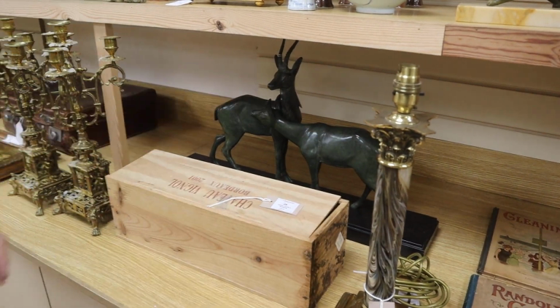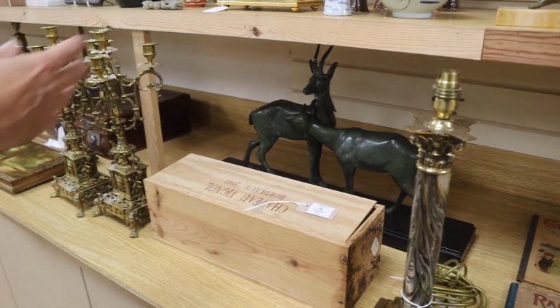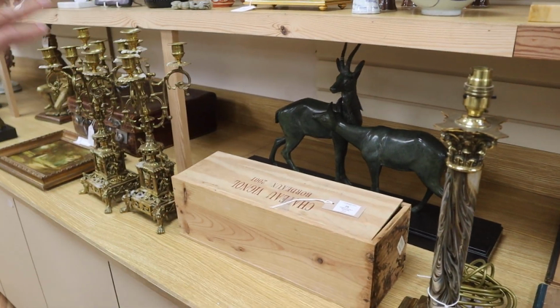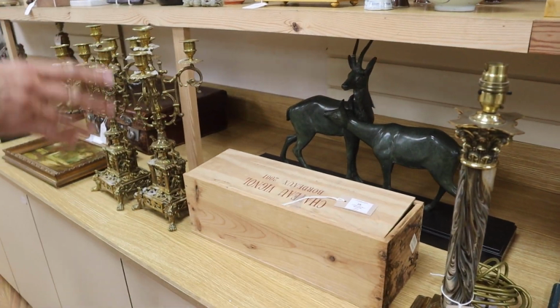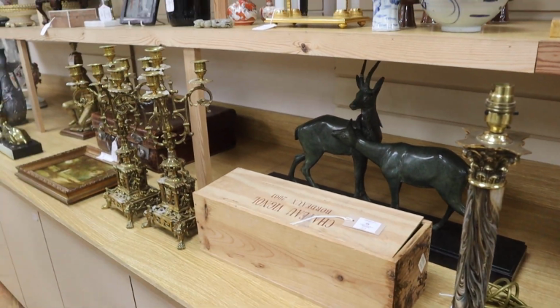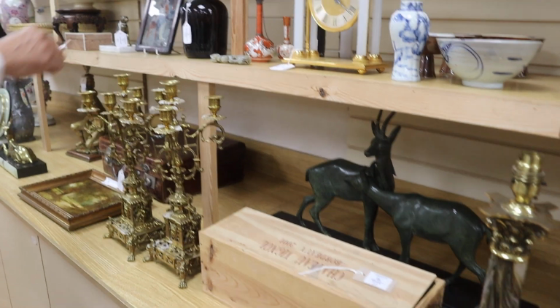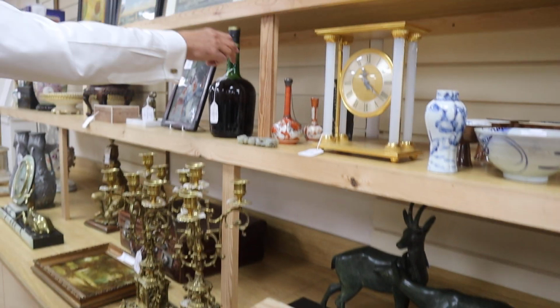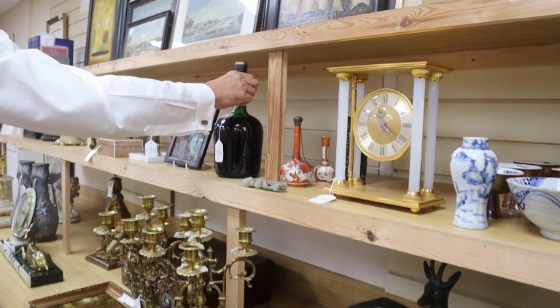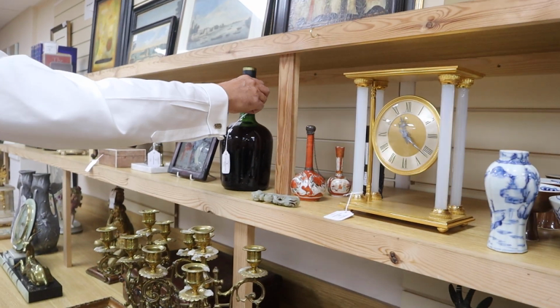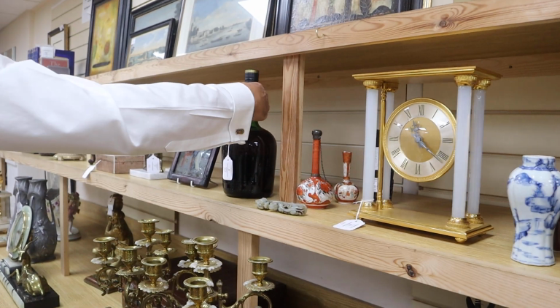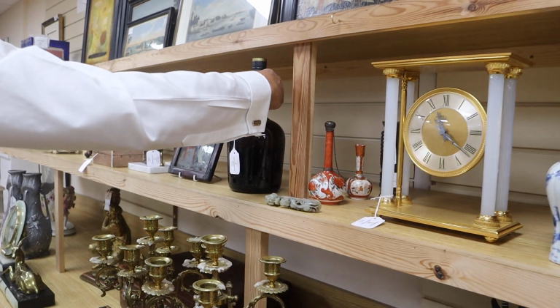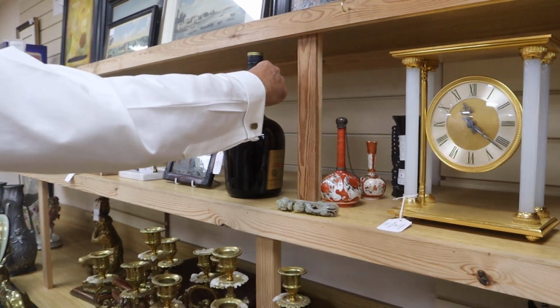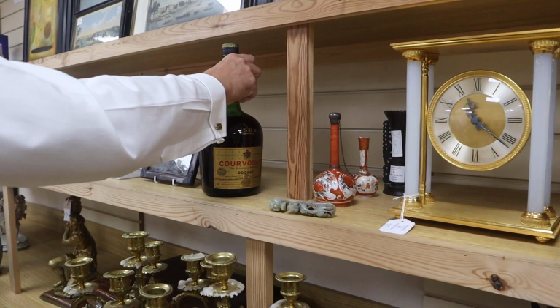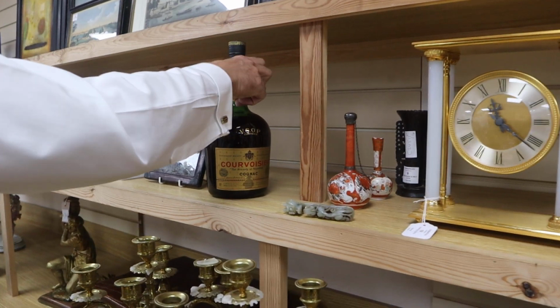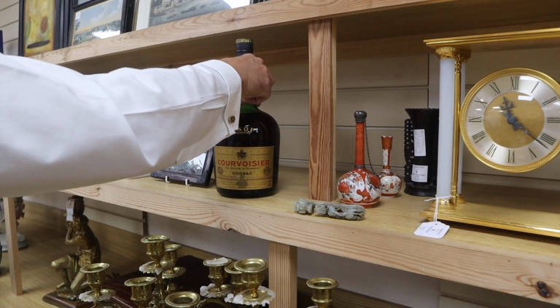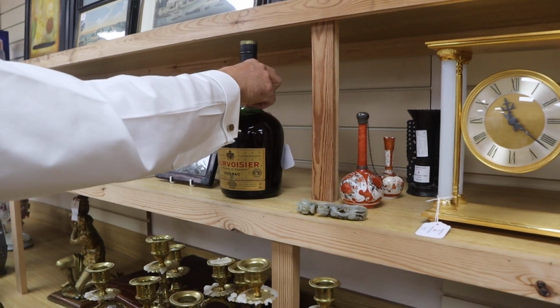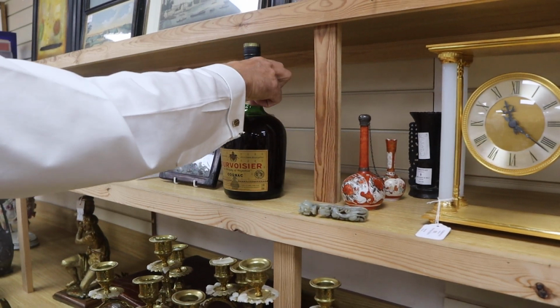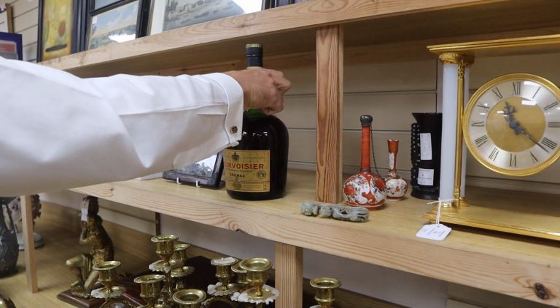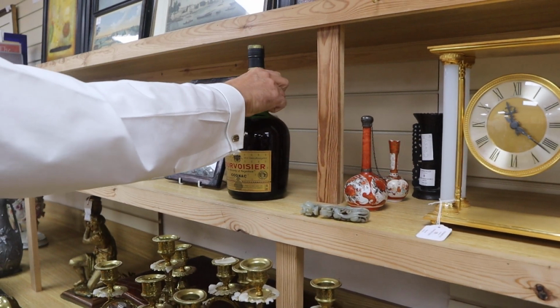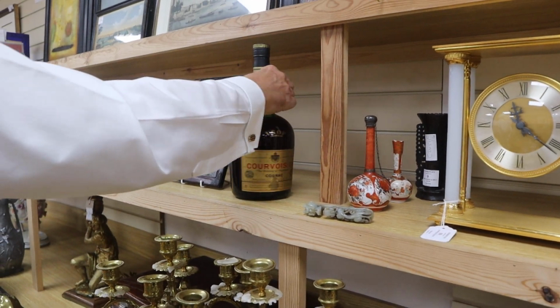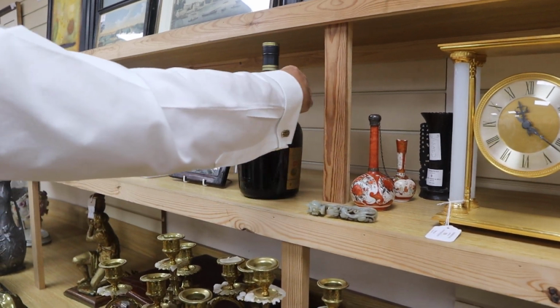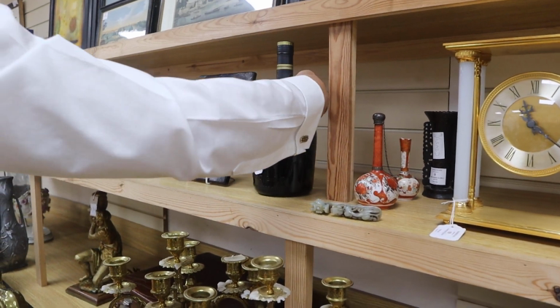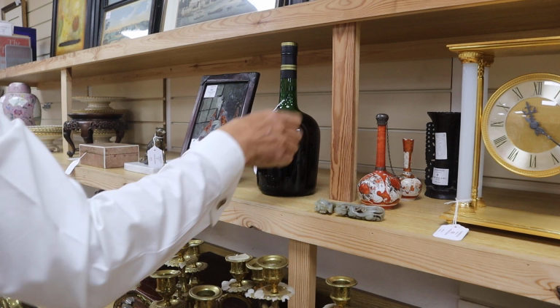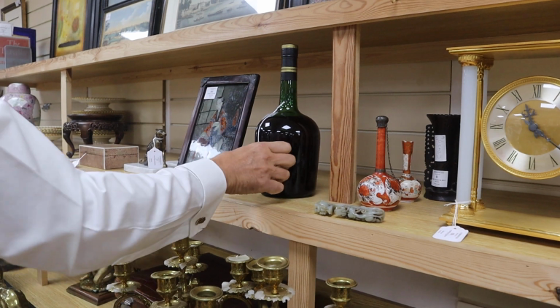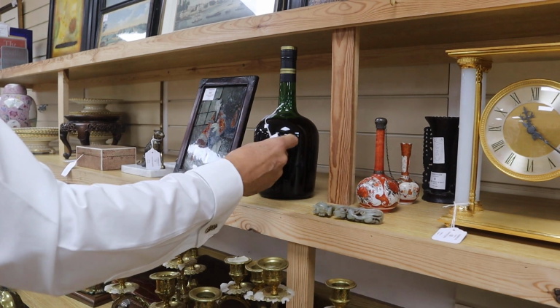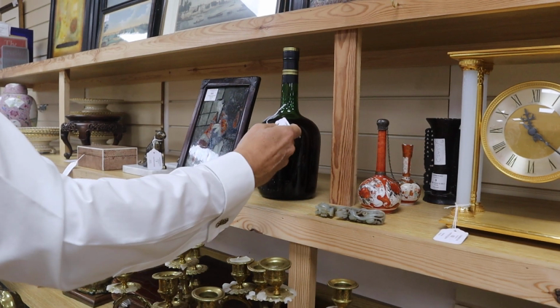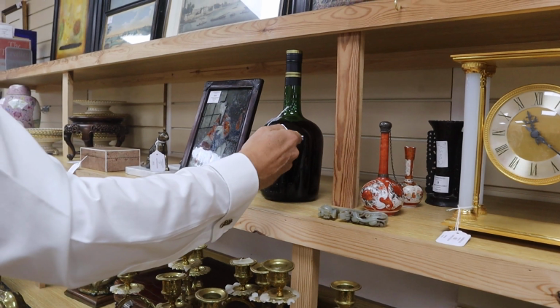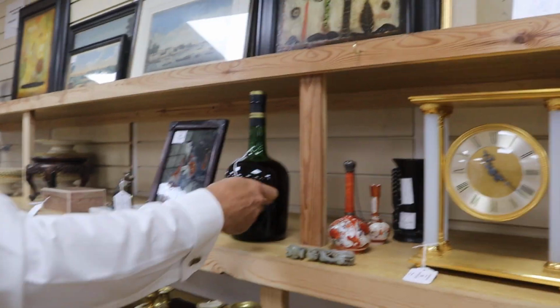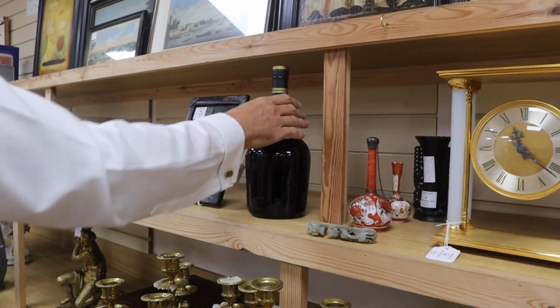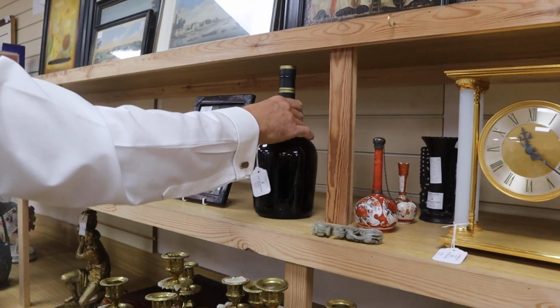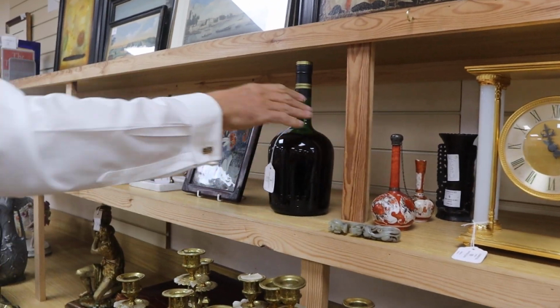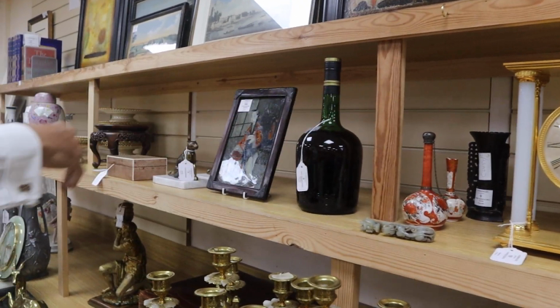So a whole run of those running throughout the auction. Courvoisier Brandy - that's a nice sized bottle. That's lot 8, in at £80 to £120.